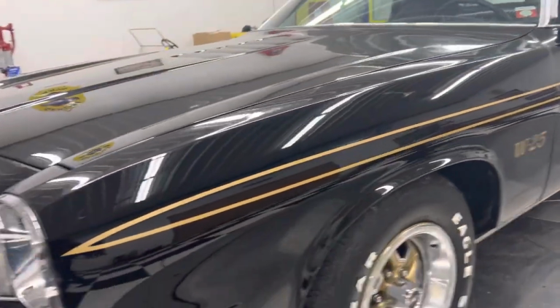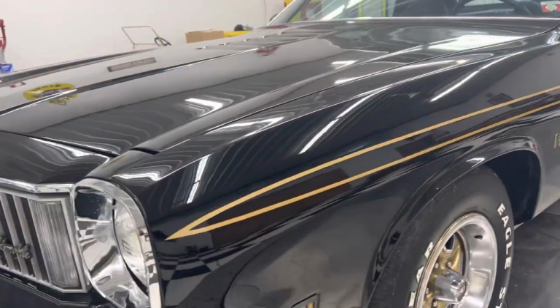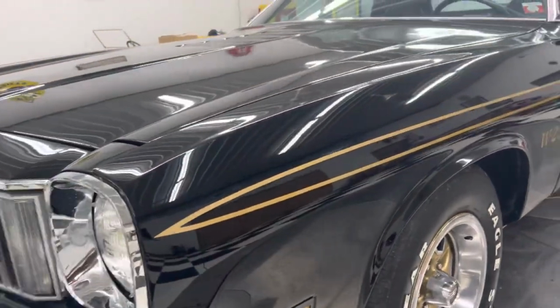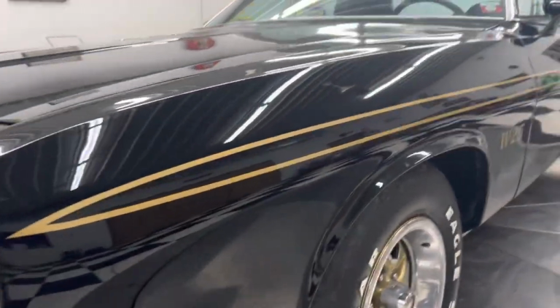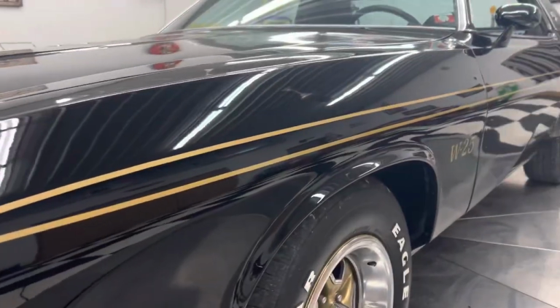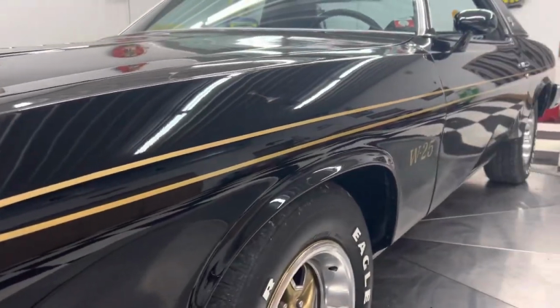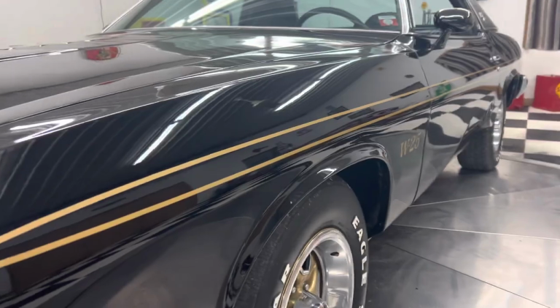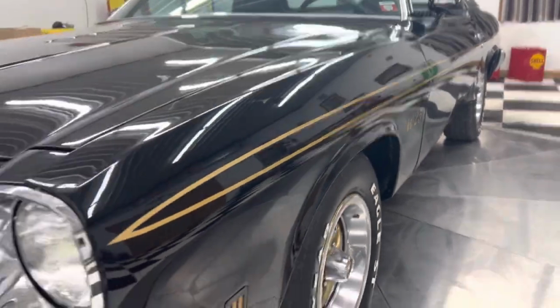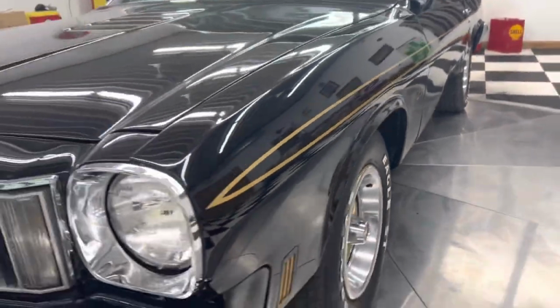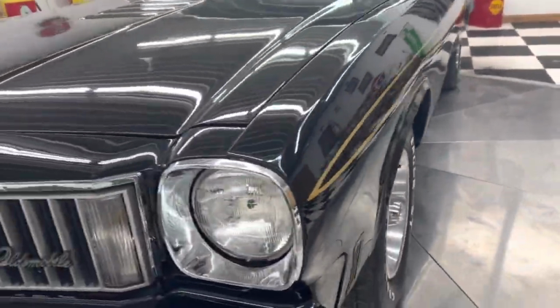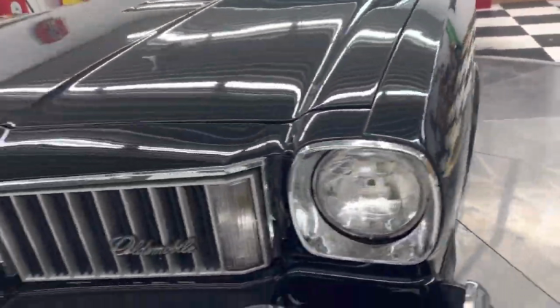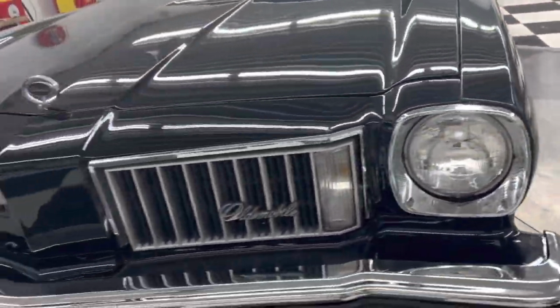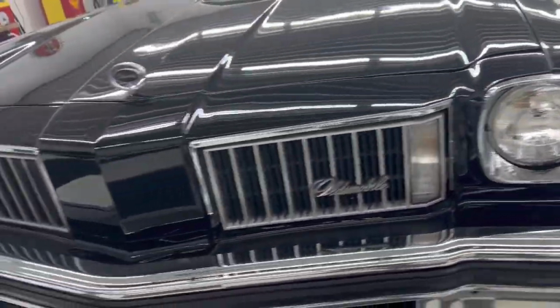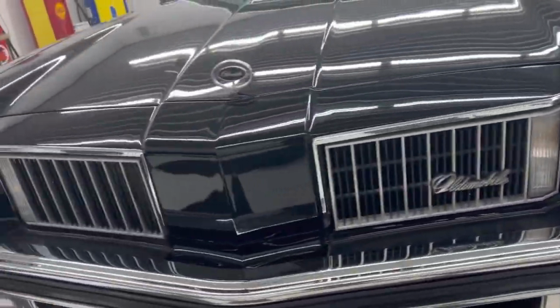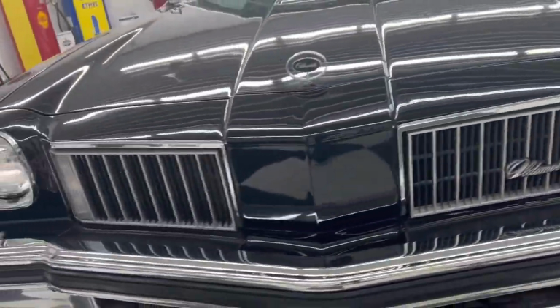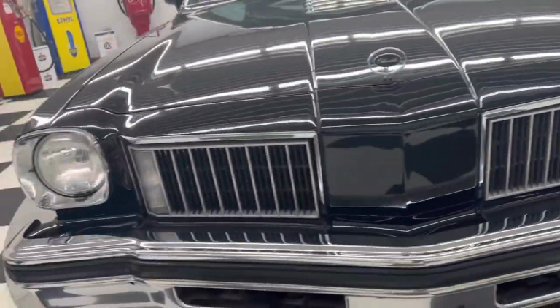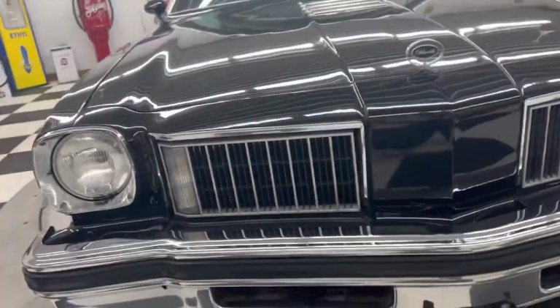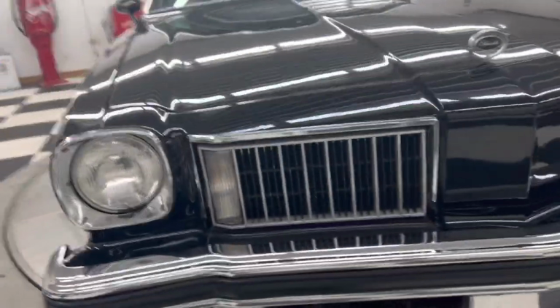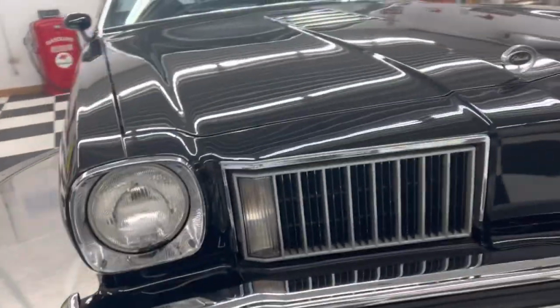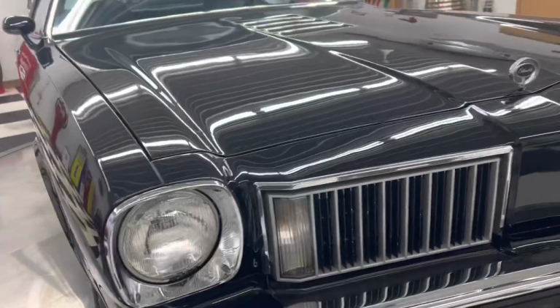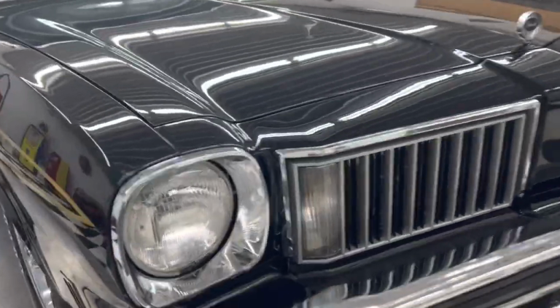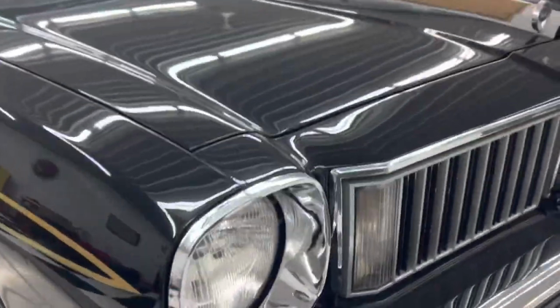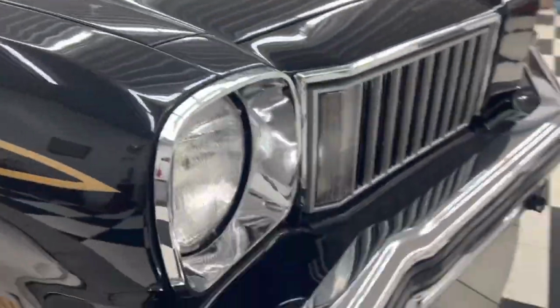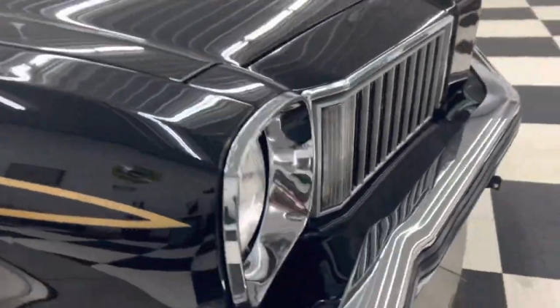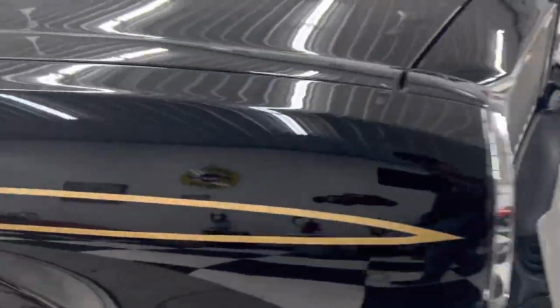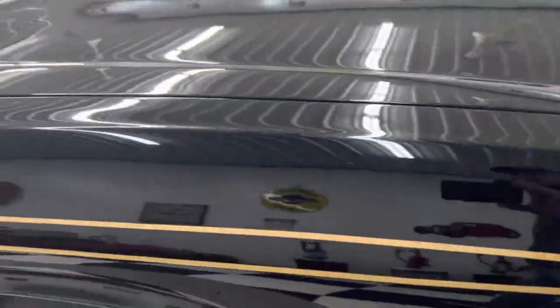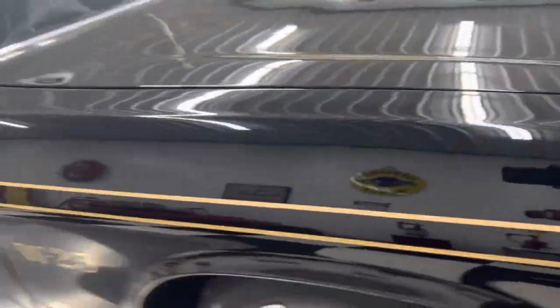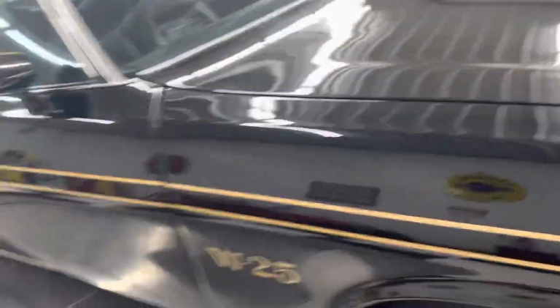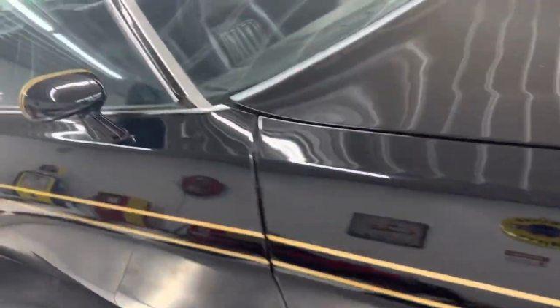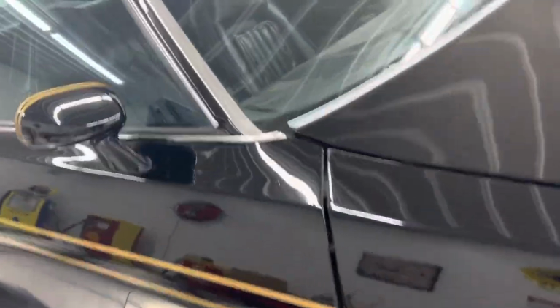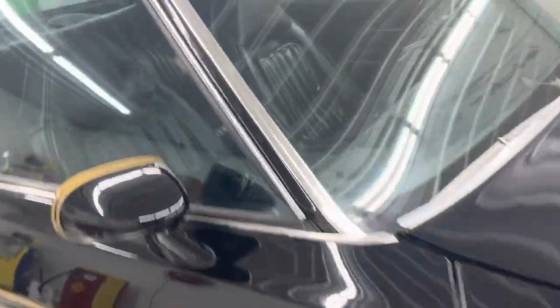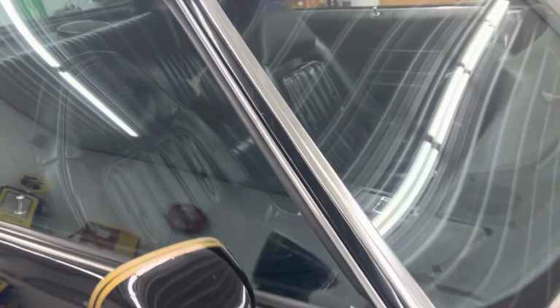You can look down the sides of the car — laser straight. Super, super nice car. The chrome, the stainless, the brightwork, the headlight bezels on this car — everything is really, really nice on the car.